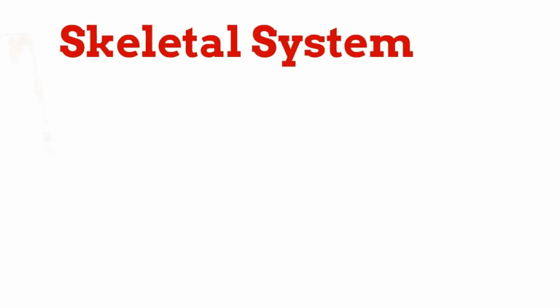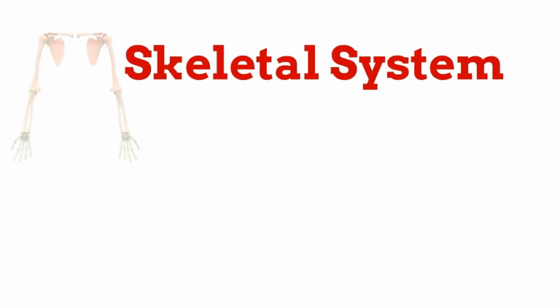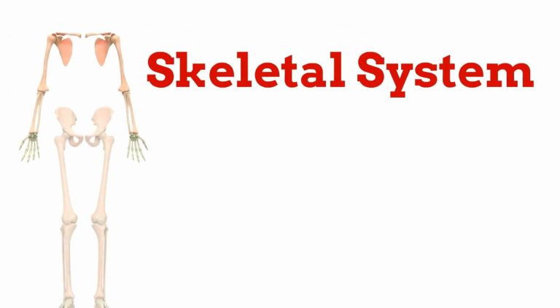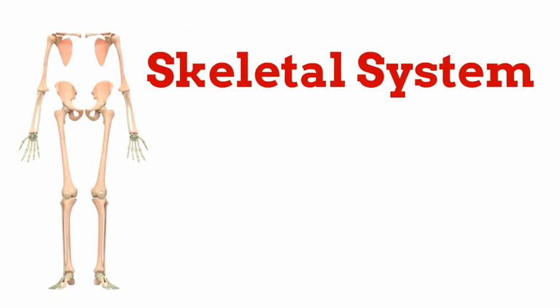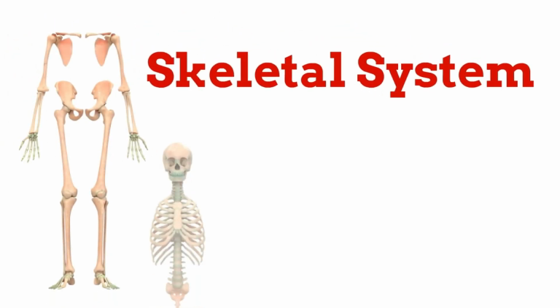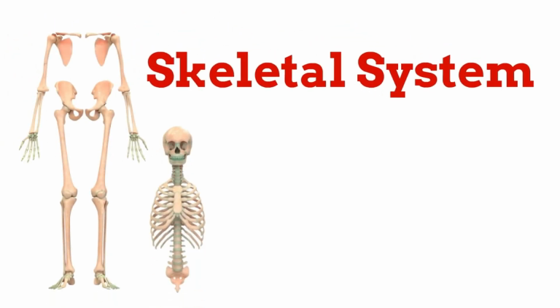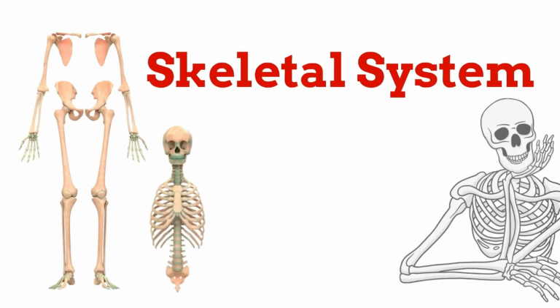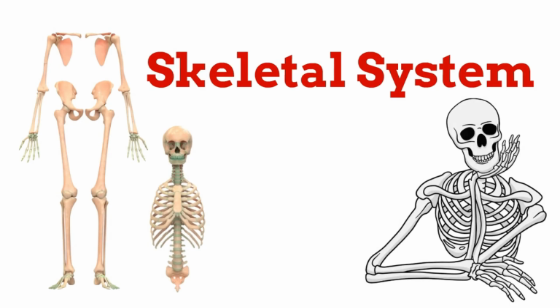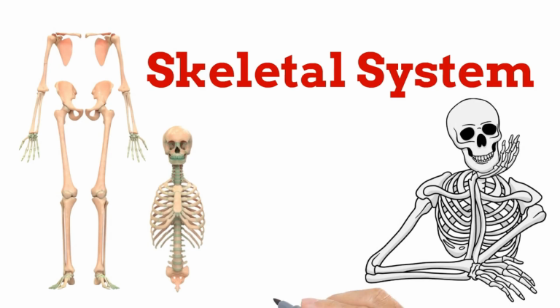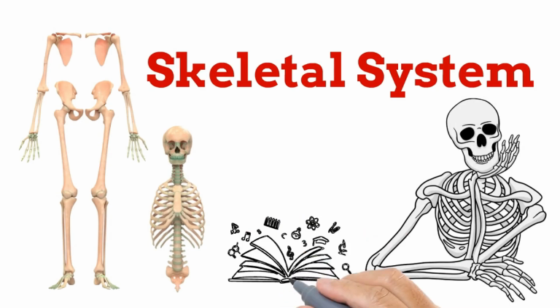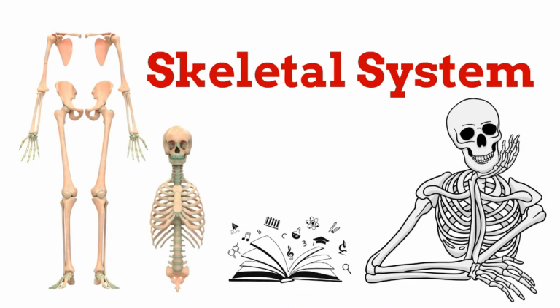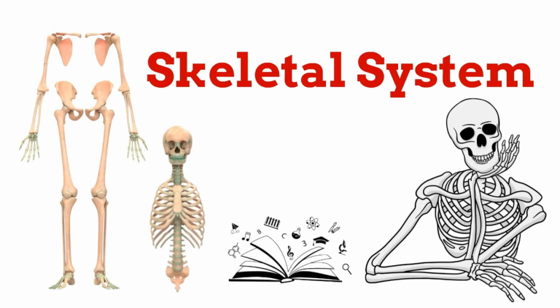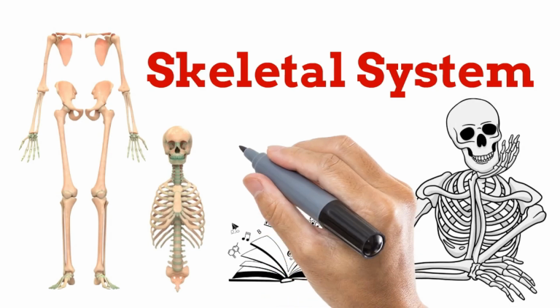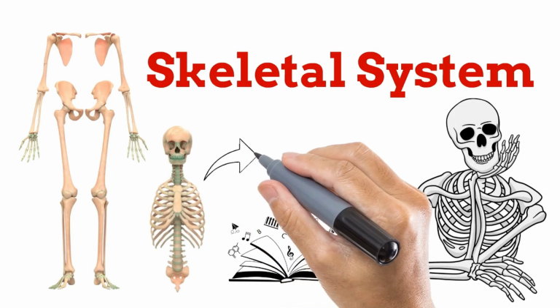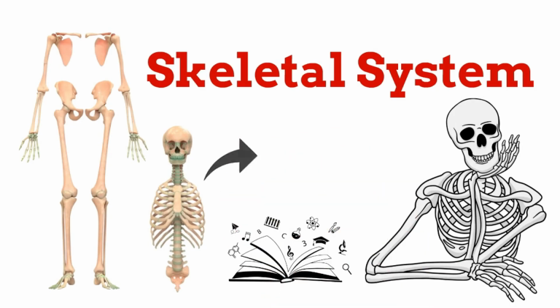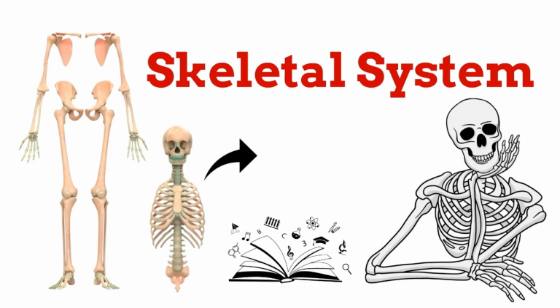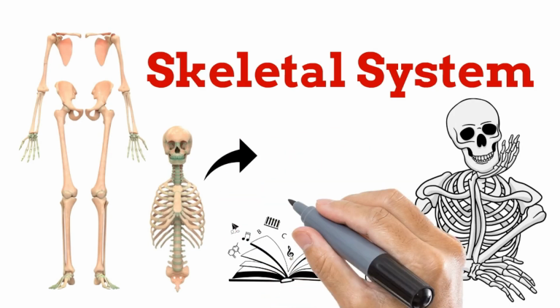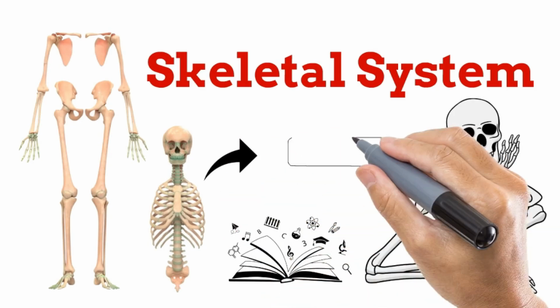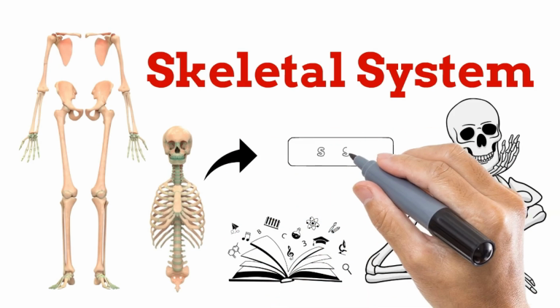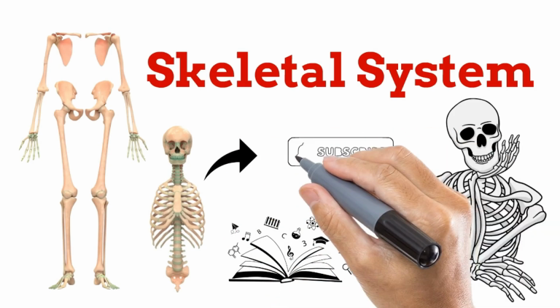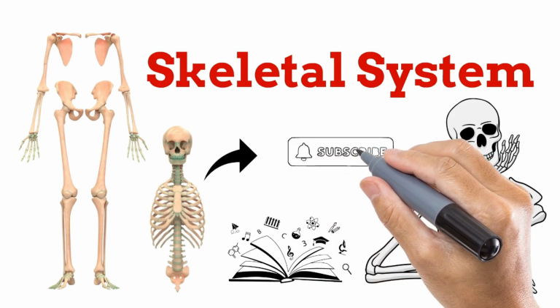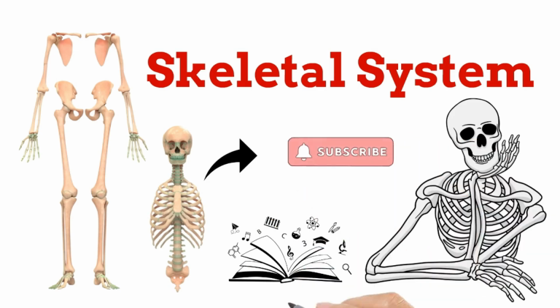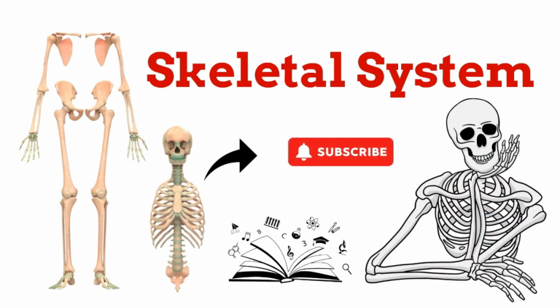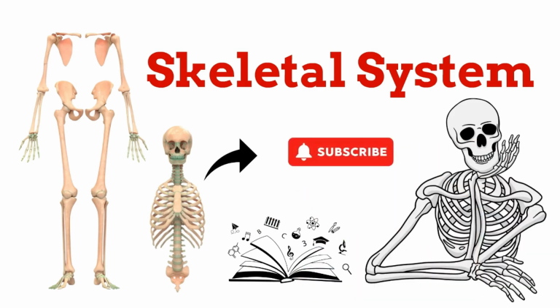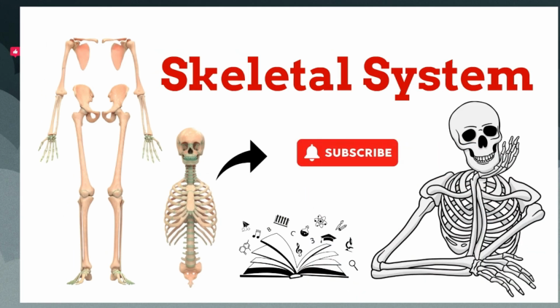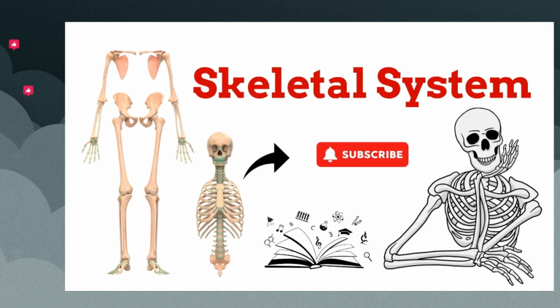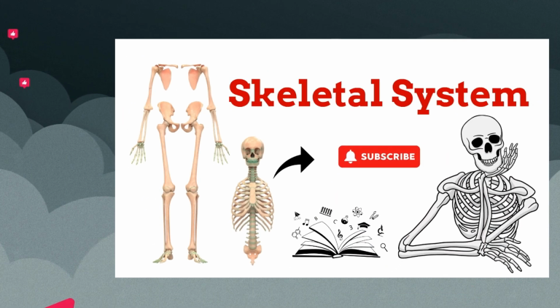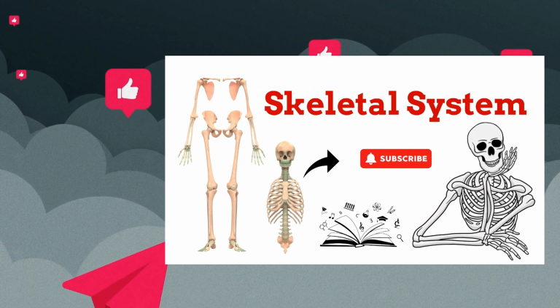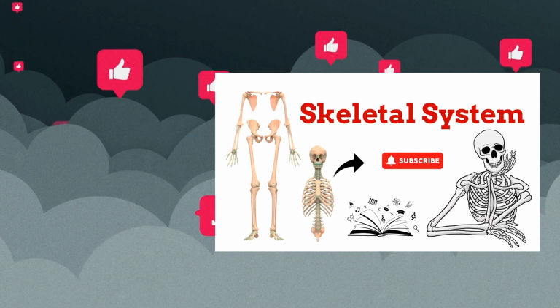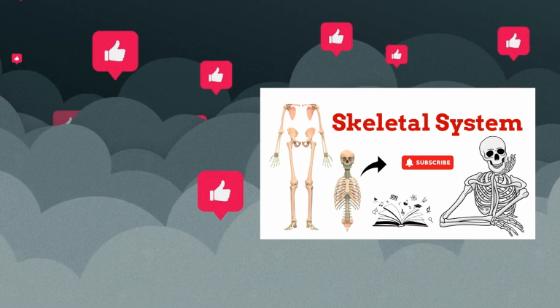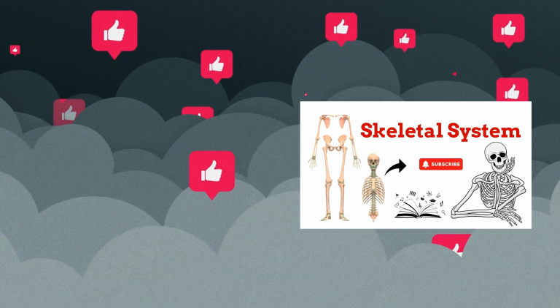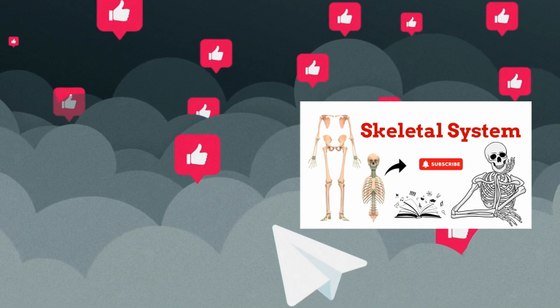That's it for today's episode on the skeletal system. If you learned something new, don't forget to share this video with your friends and subscribe to BioScholar for more amazing biology lessons. Until next time, keep exploring the wonders of life.